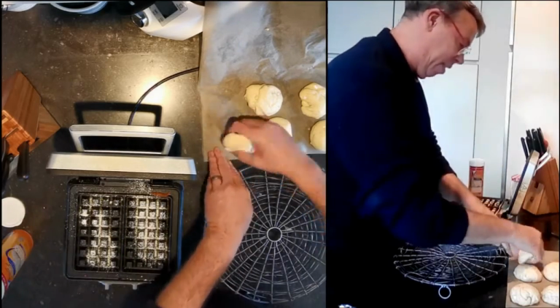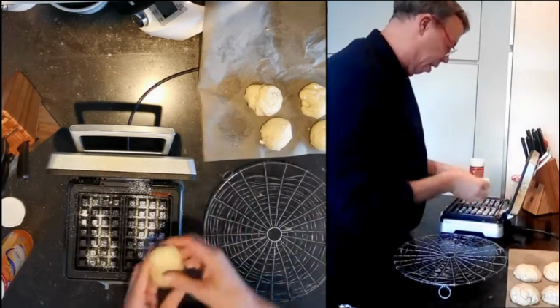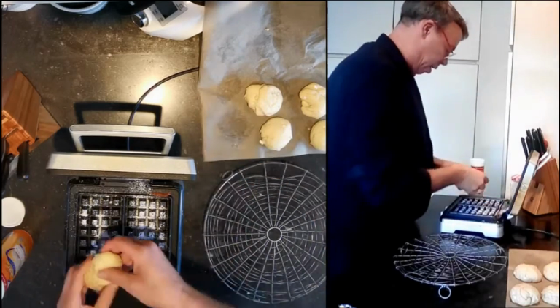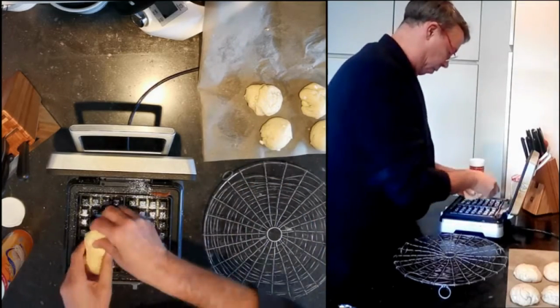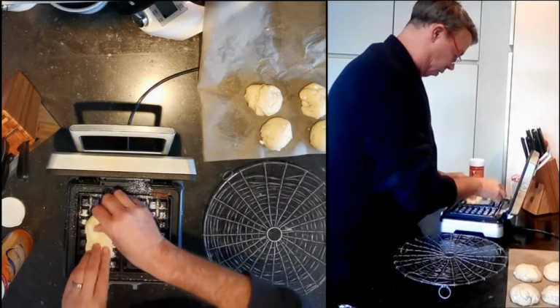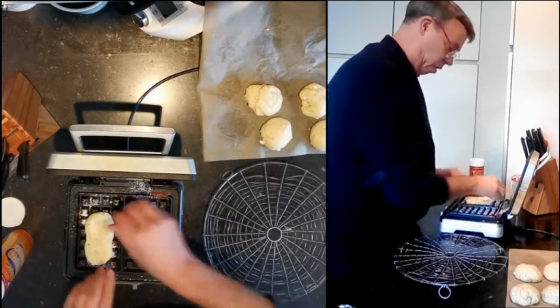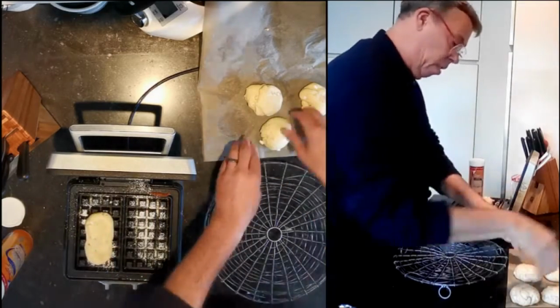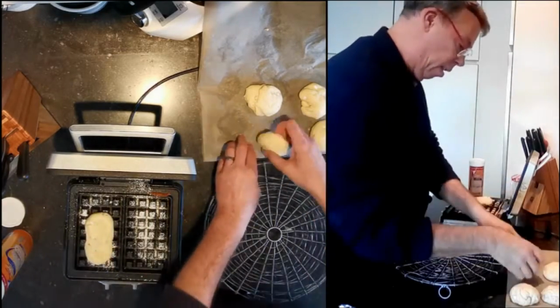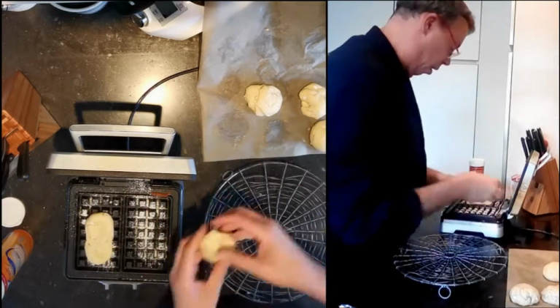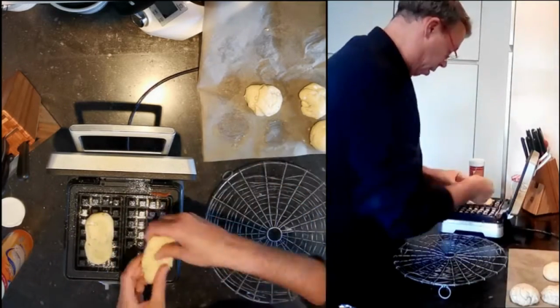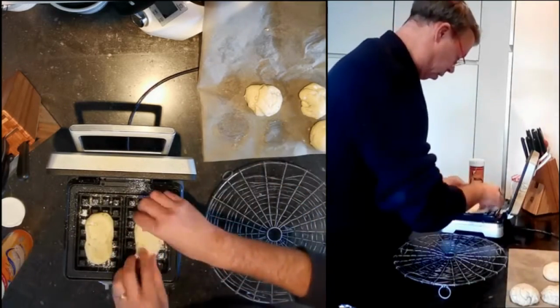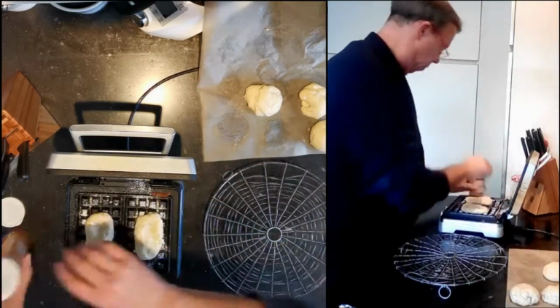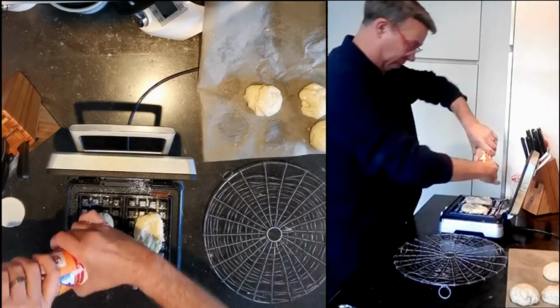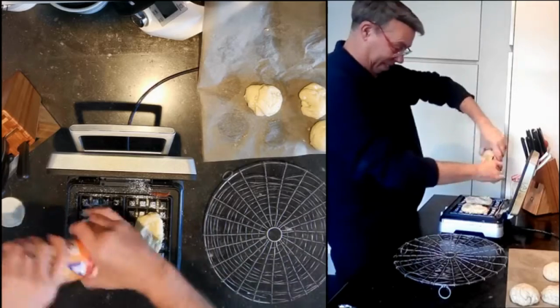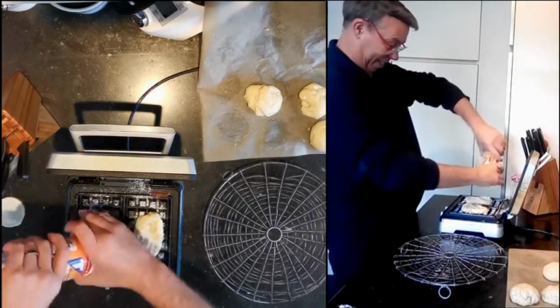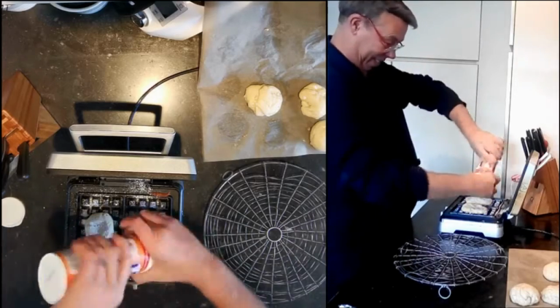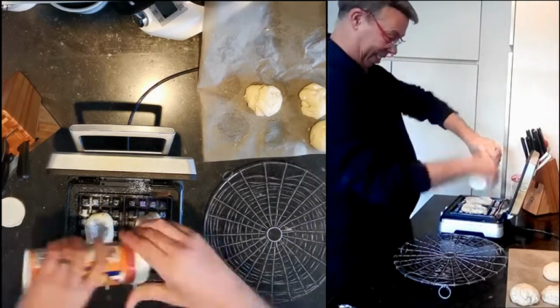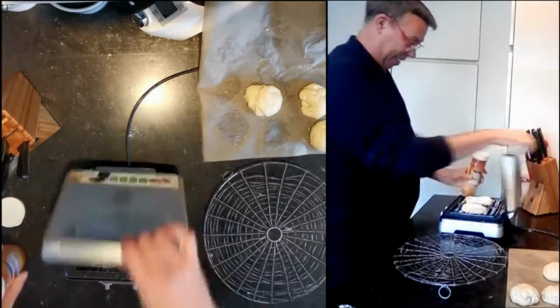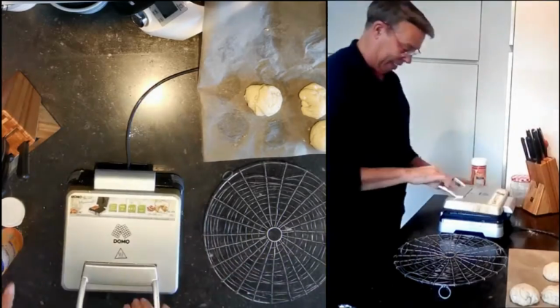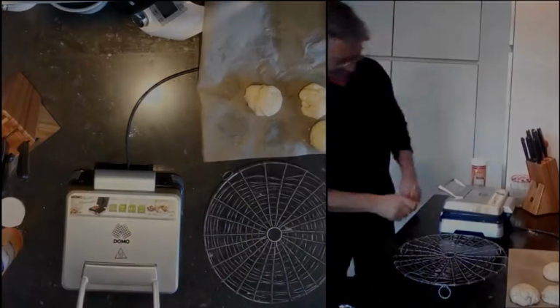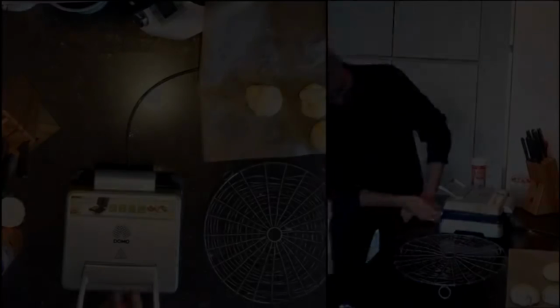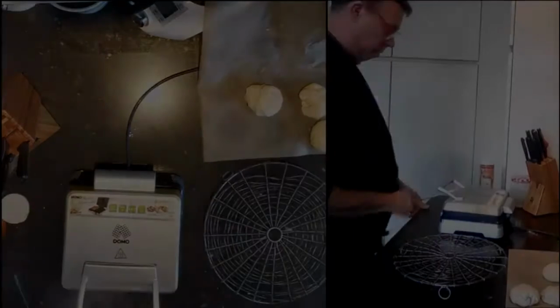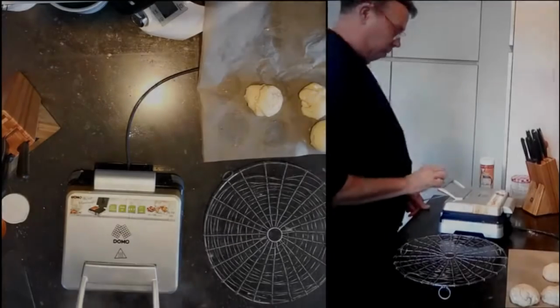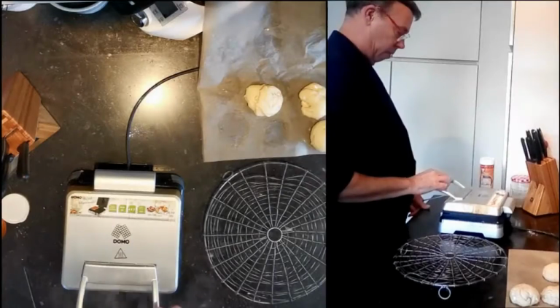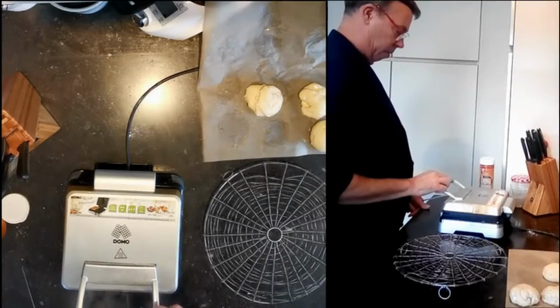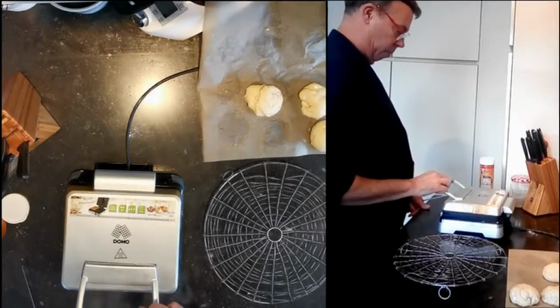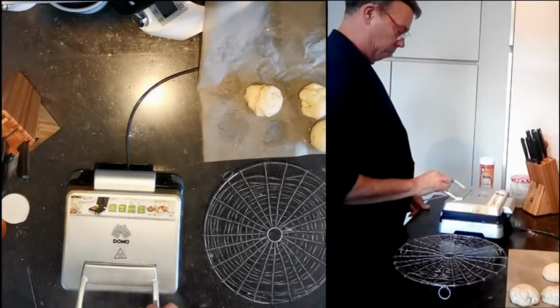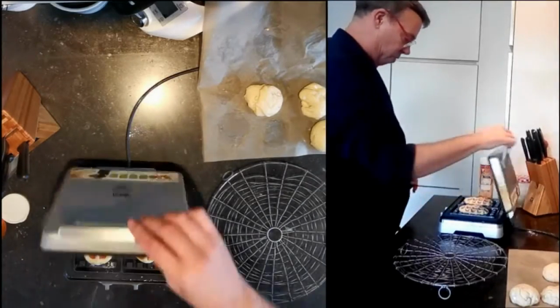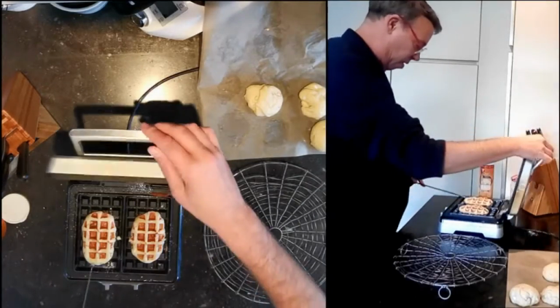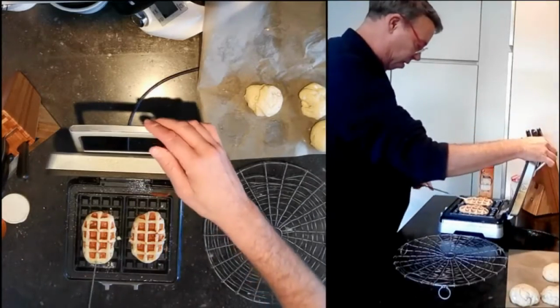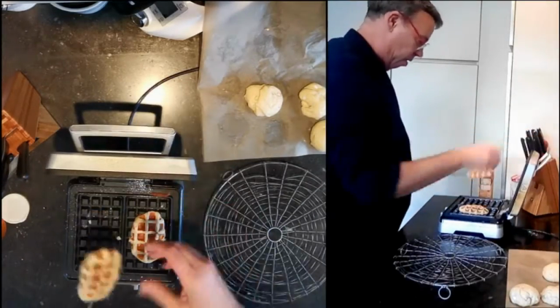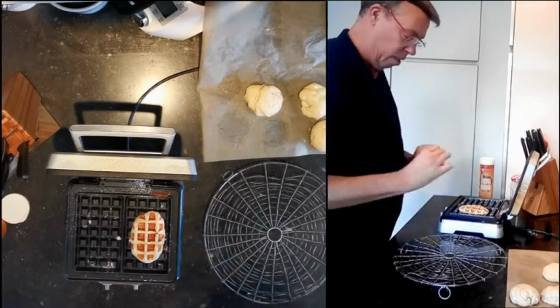Put some fine sugar in your iron and it will caramelize the waffles — it's really nice!